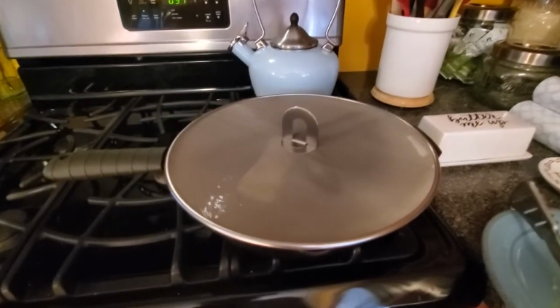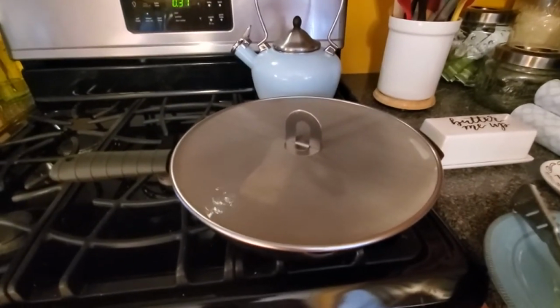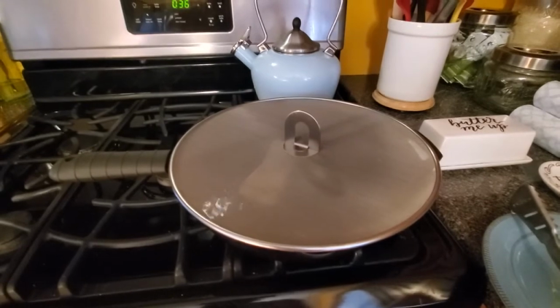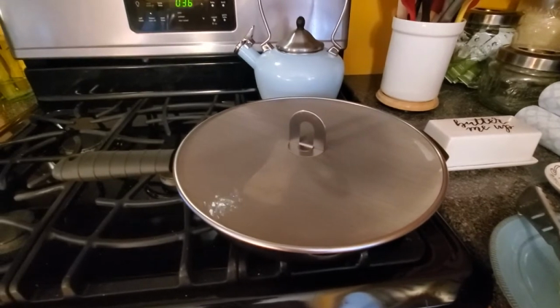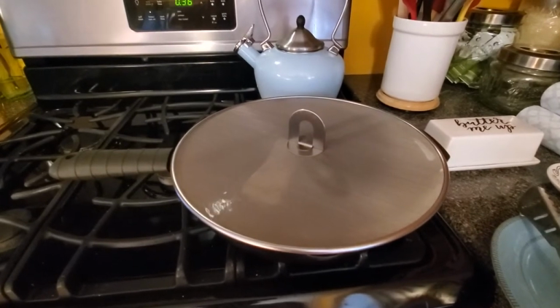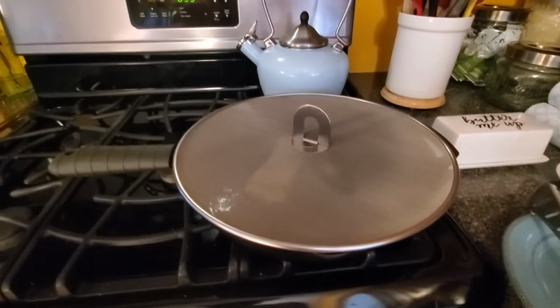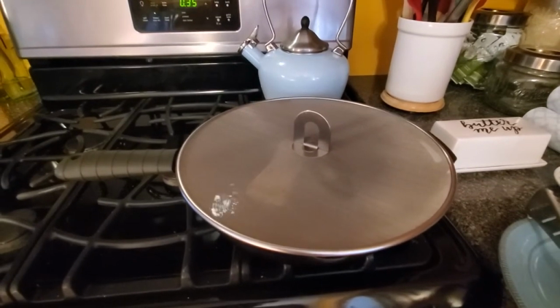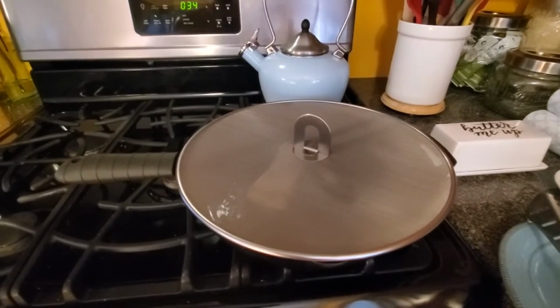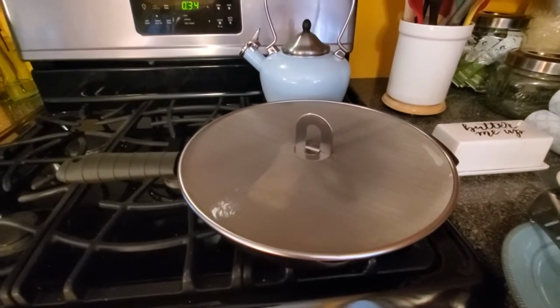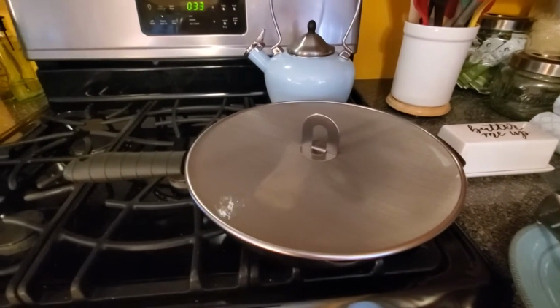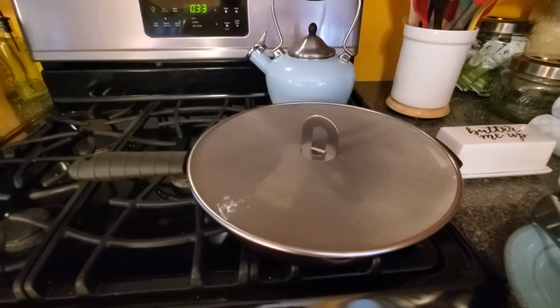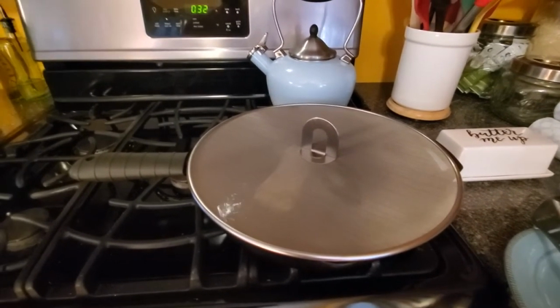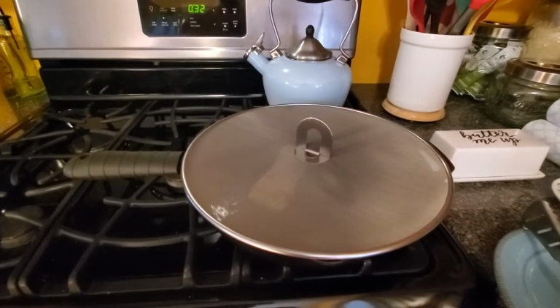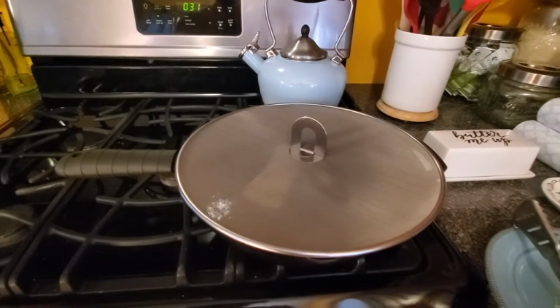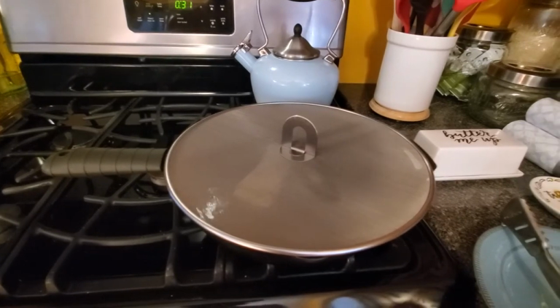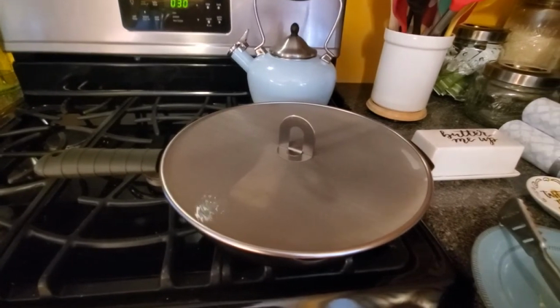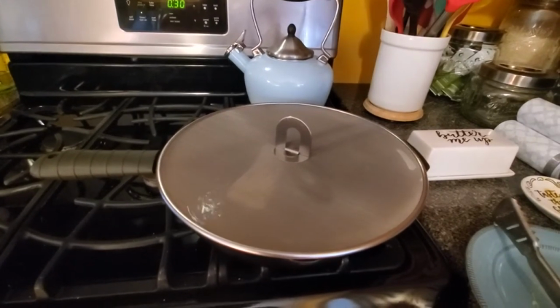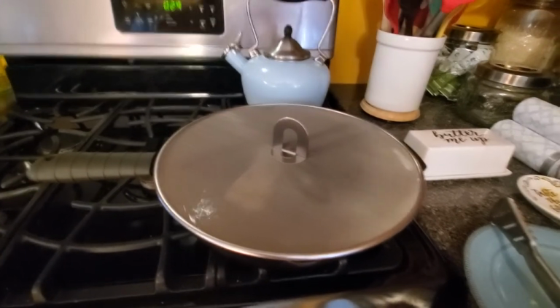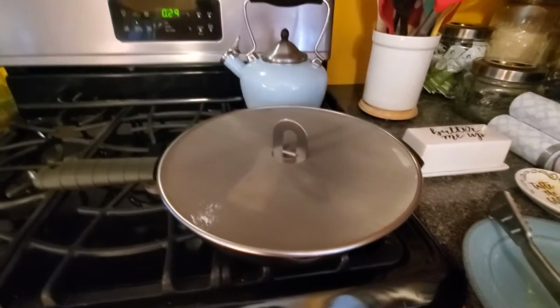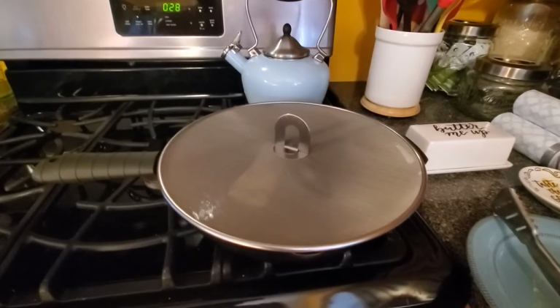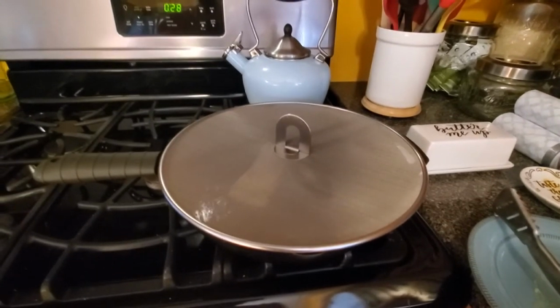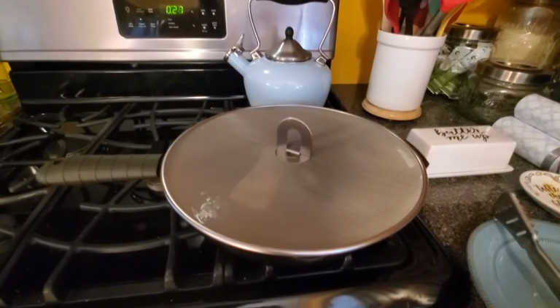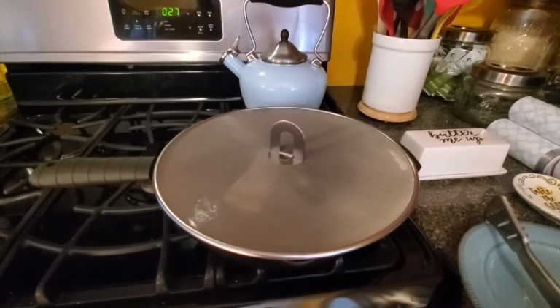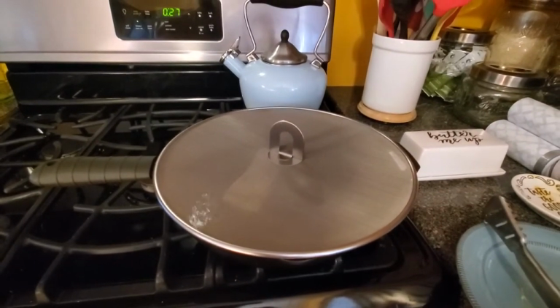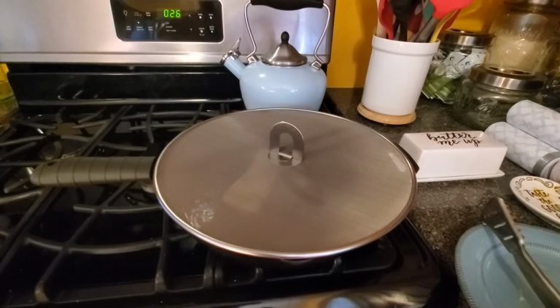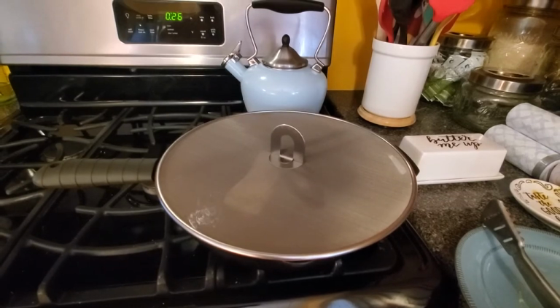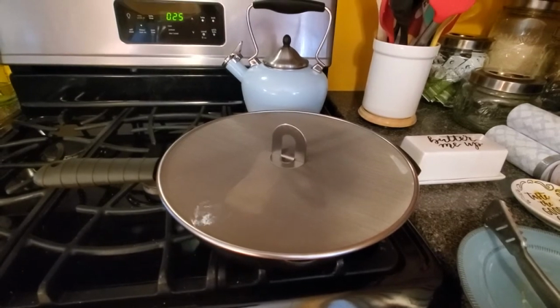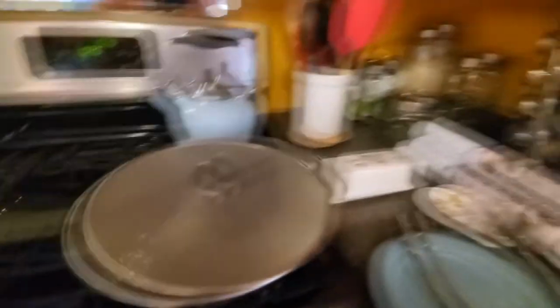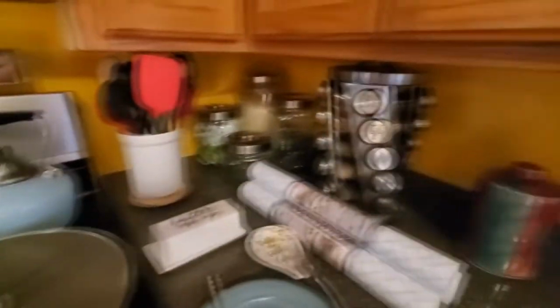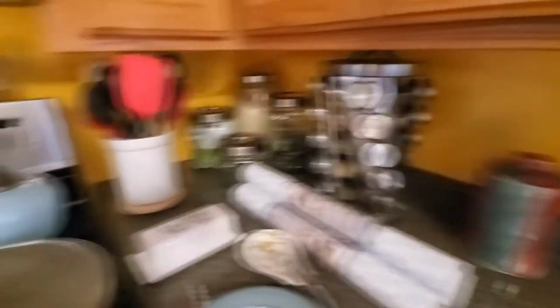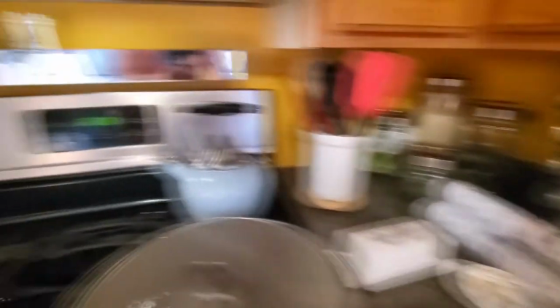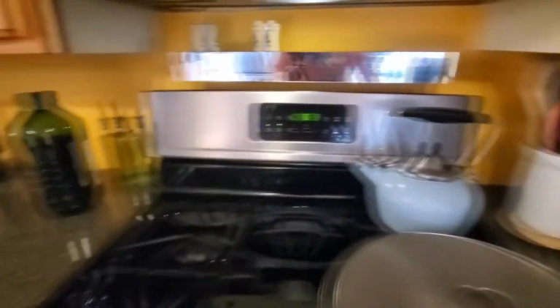Unfortunately we lost our tomatoes in the move — they're in some box. I don't know which one; we'll eventually smell them. But there aren't any tomatoes here.